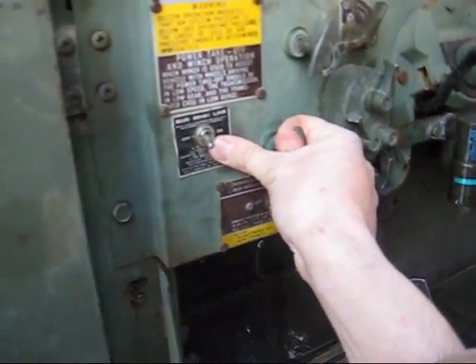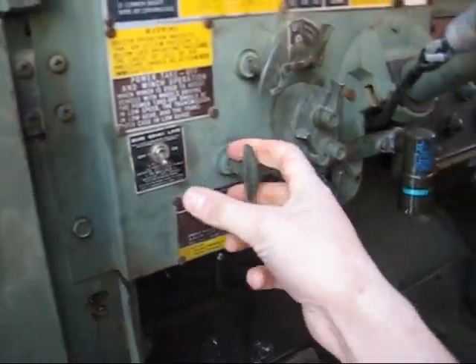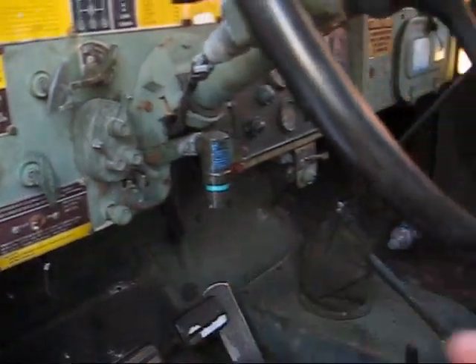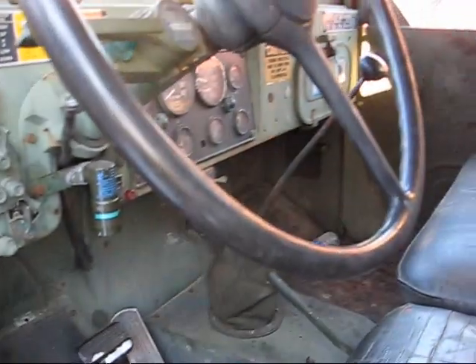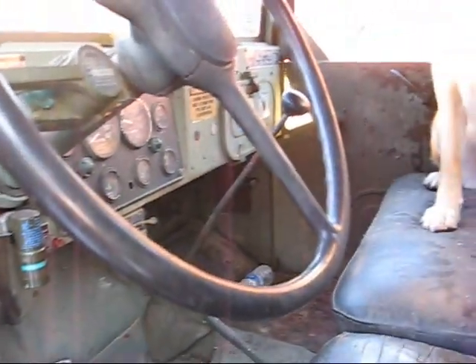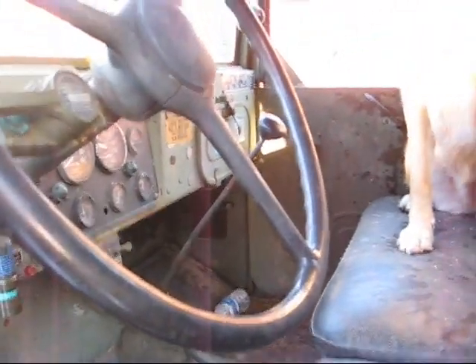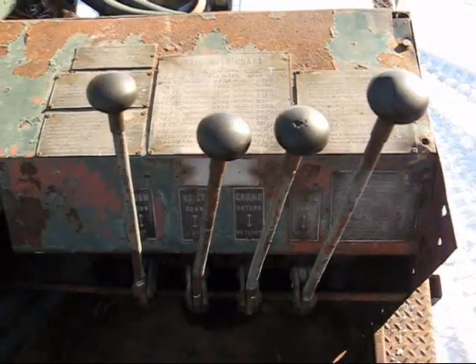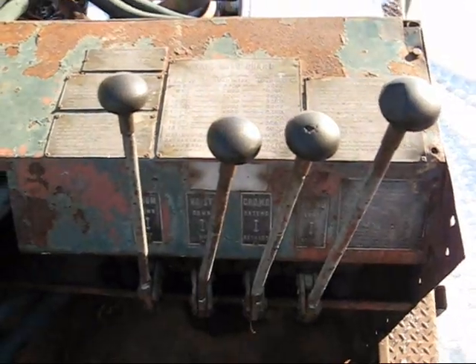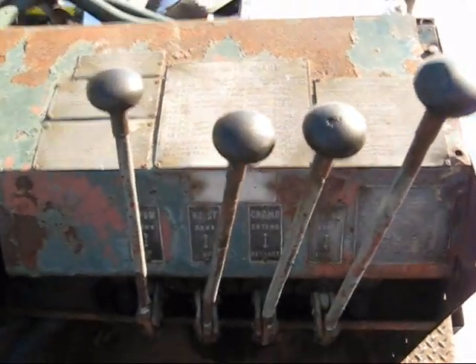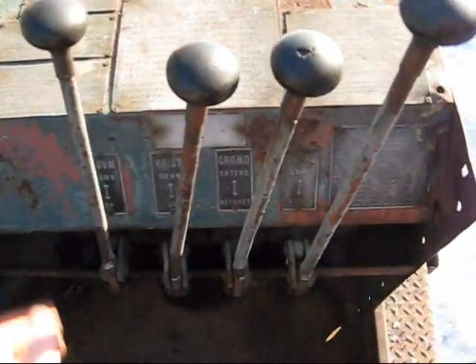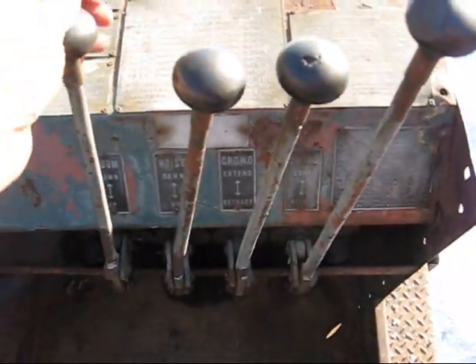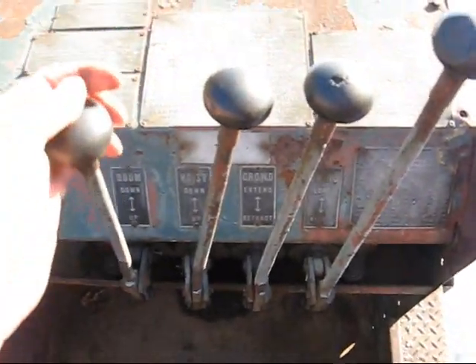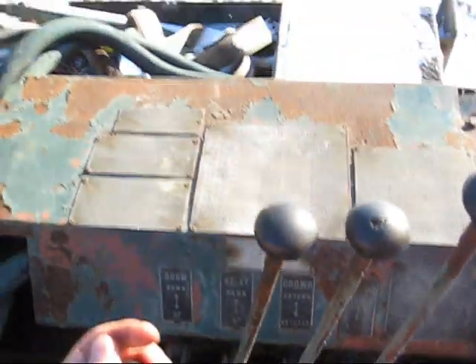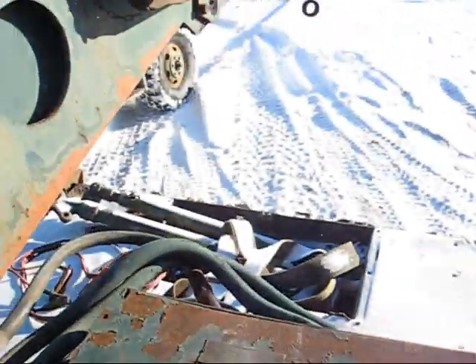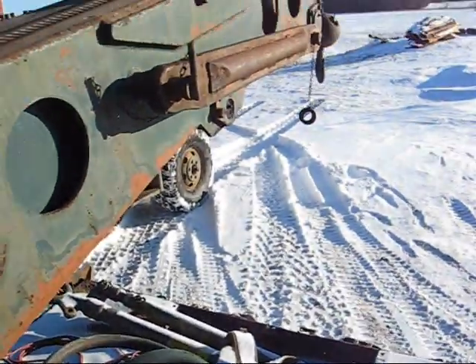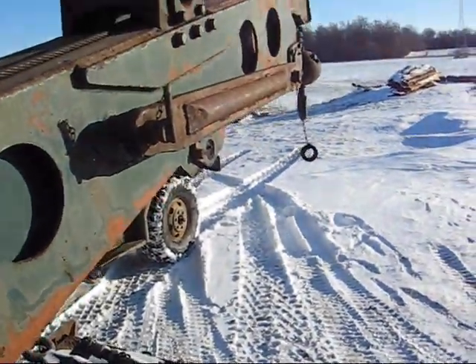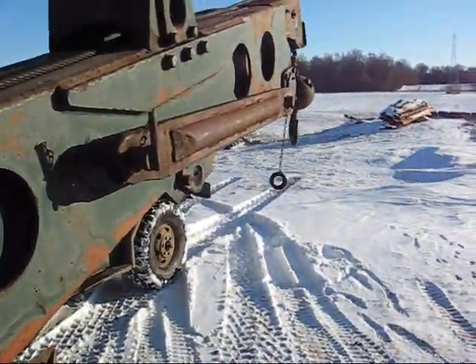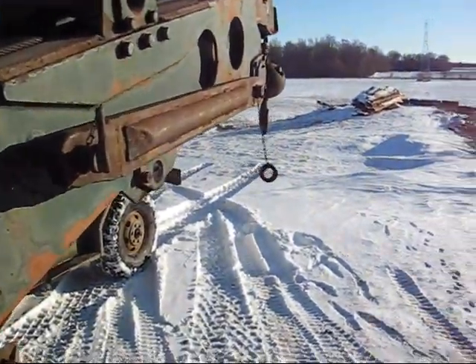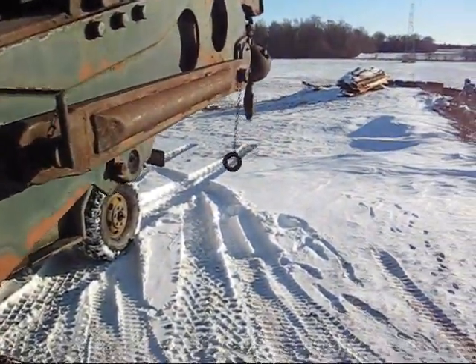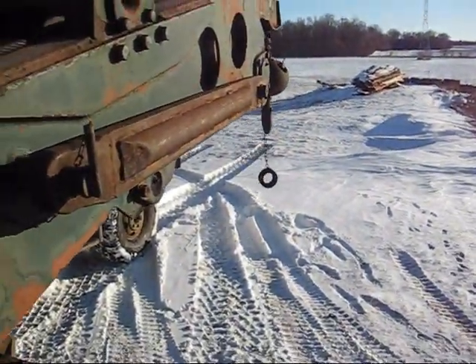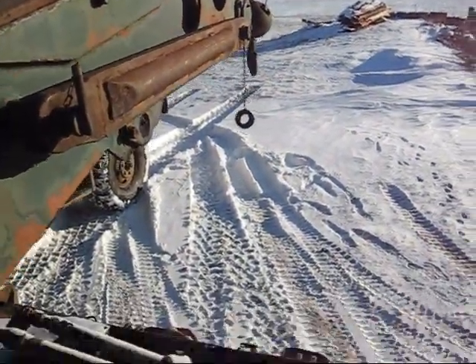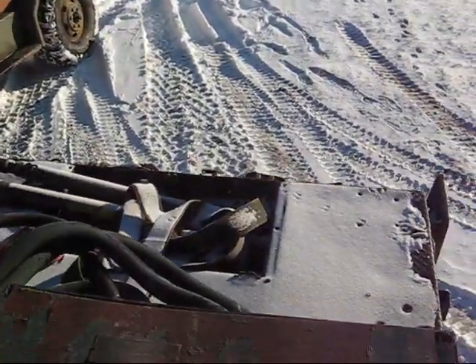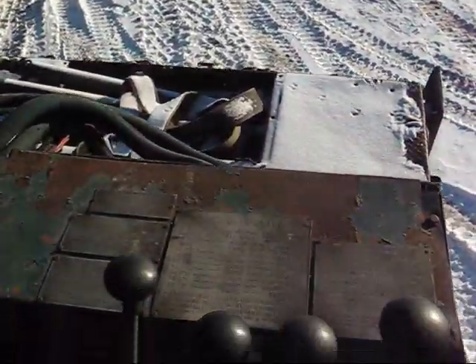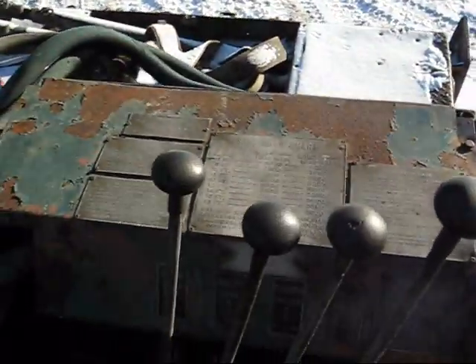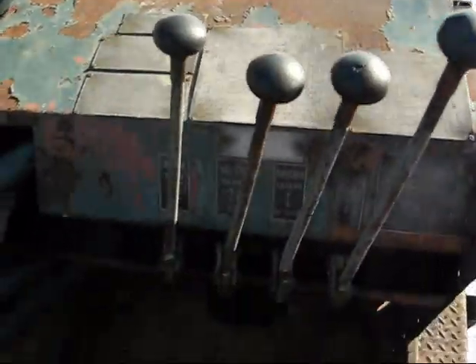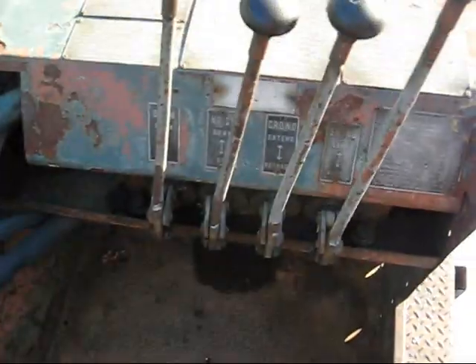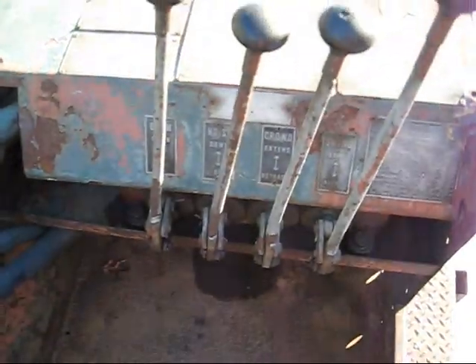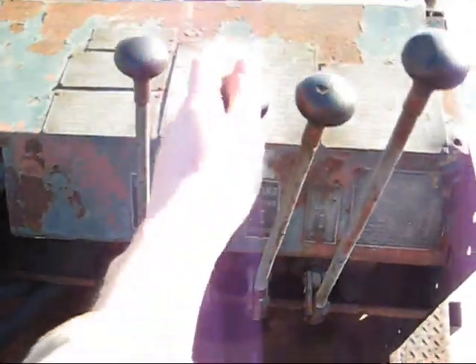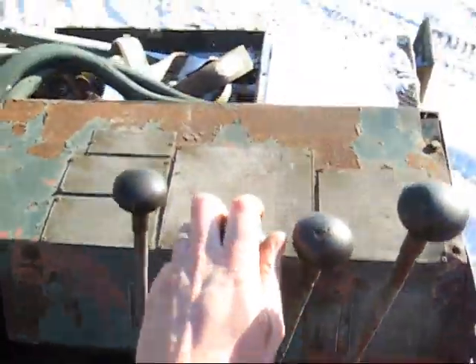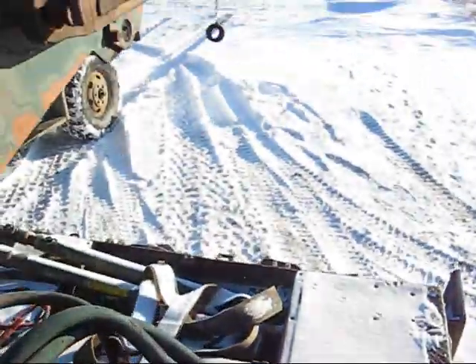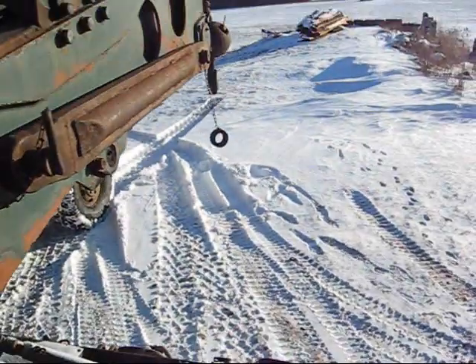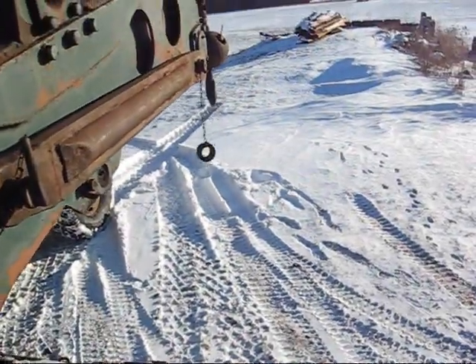Pull the throttle out some and it's ready to run. All right, here's the controls. We have boom up and down. Then we have the hoist up and down, which would be the cable on the end.